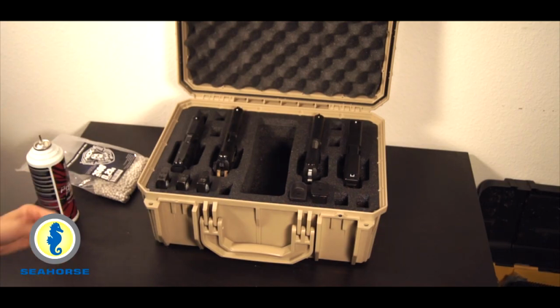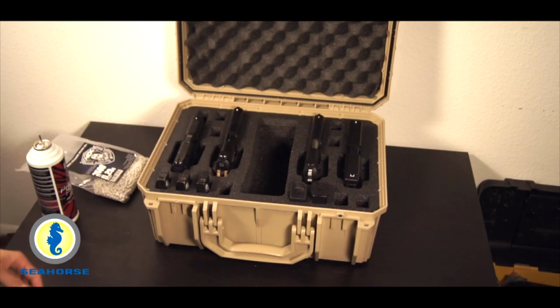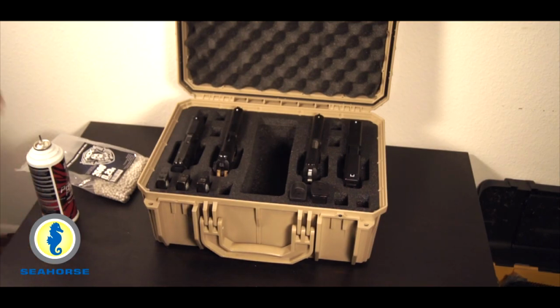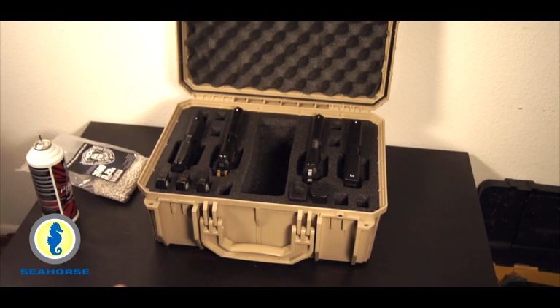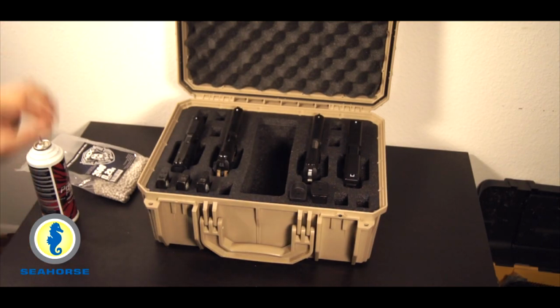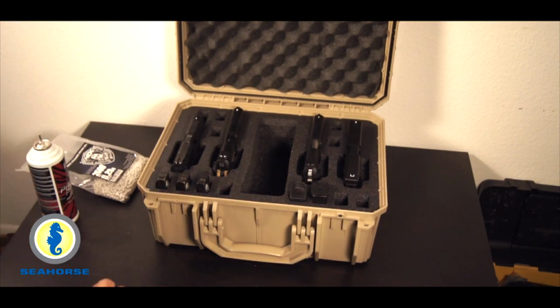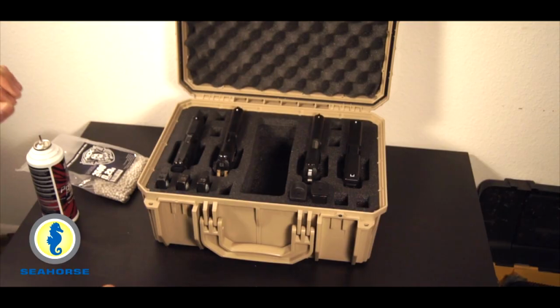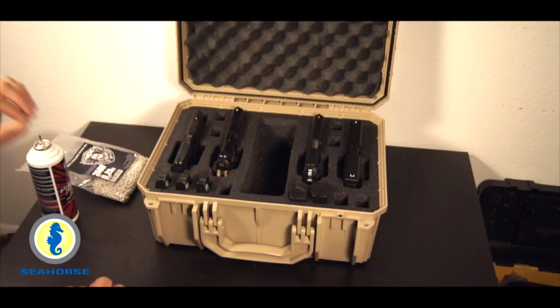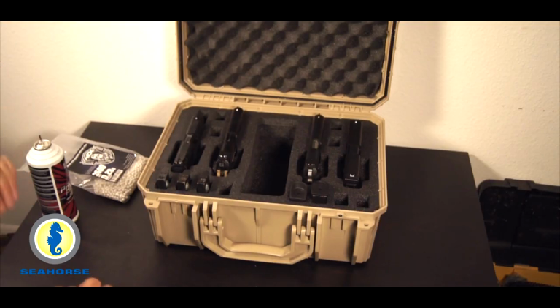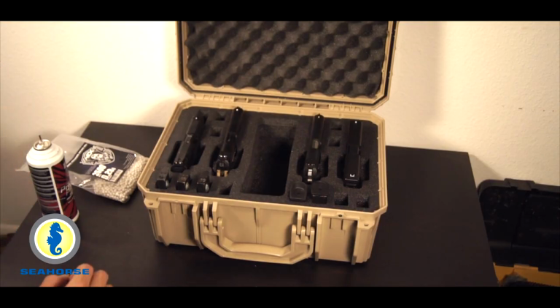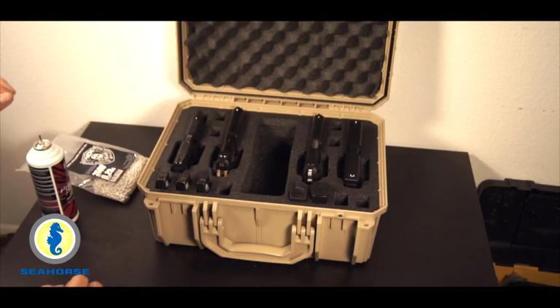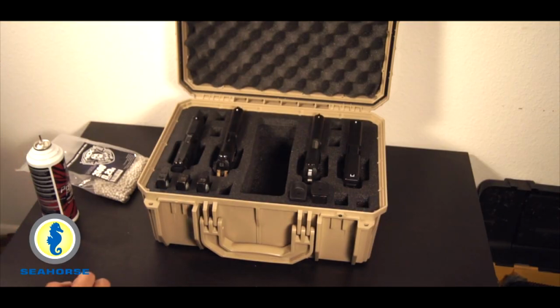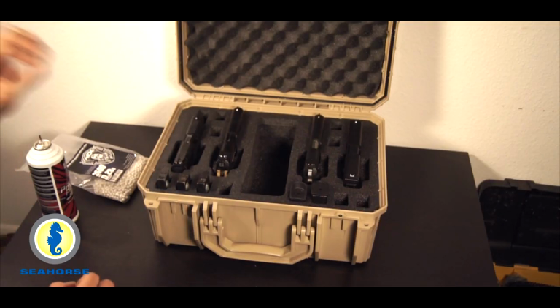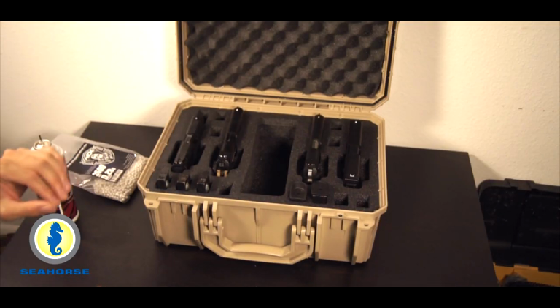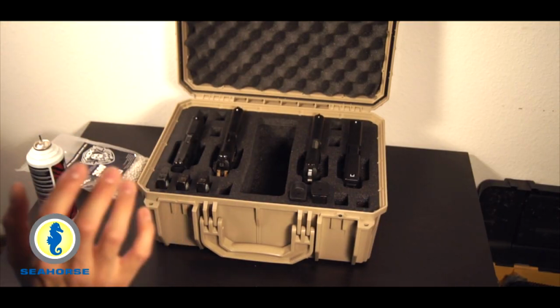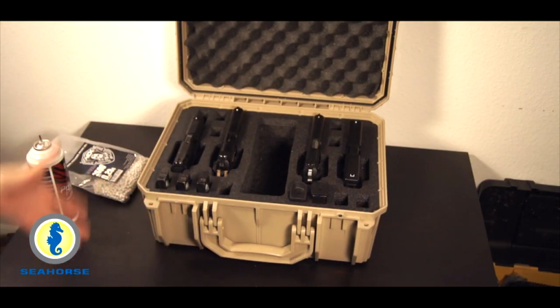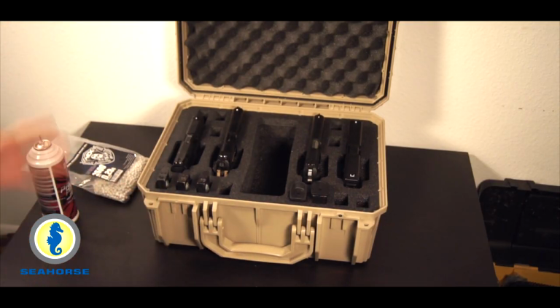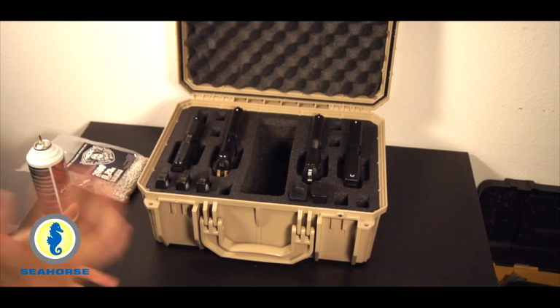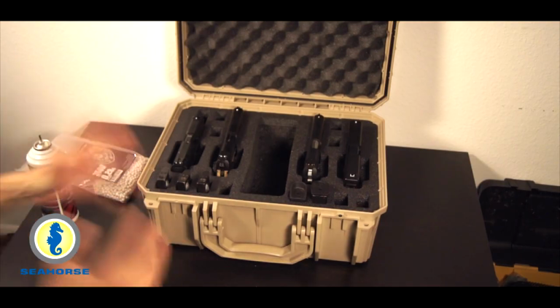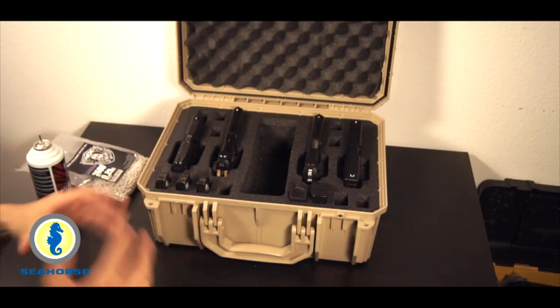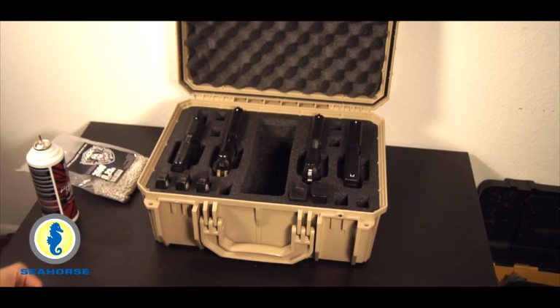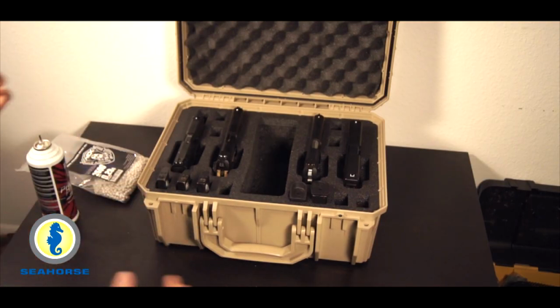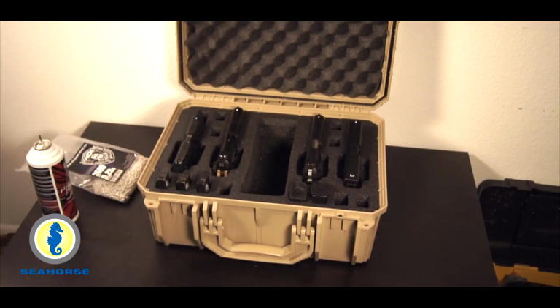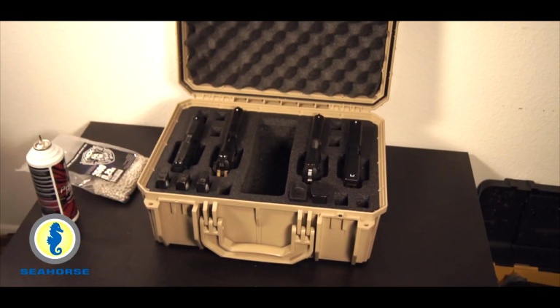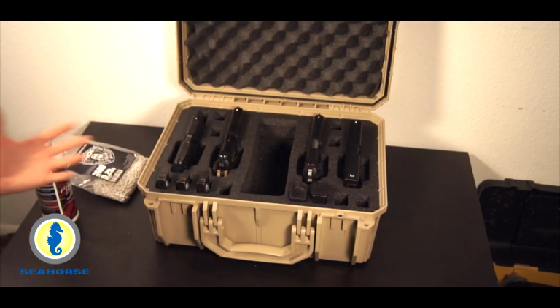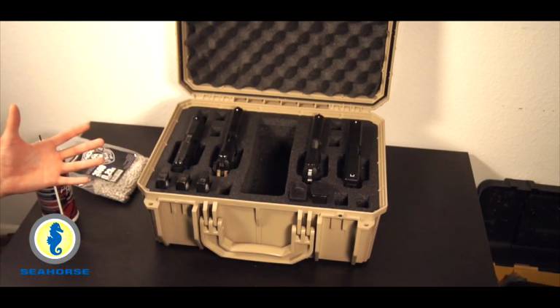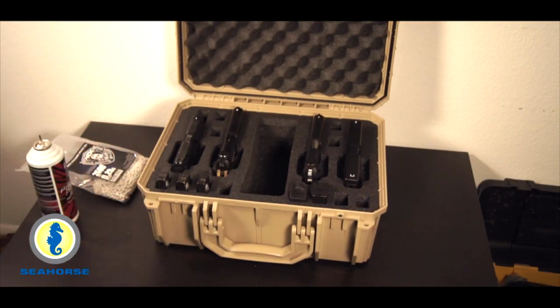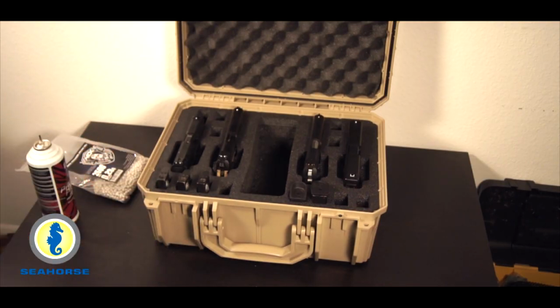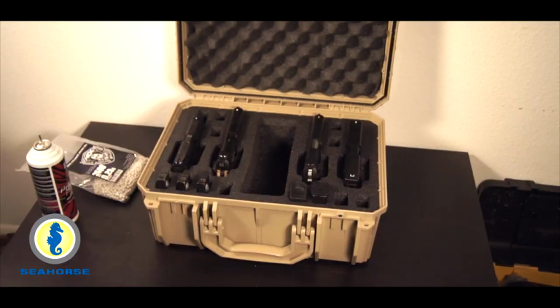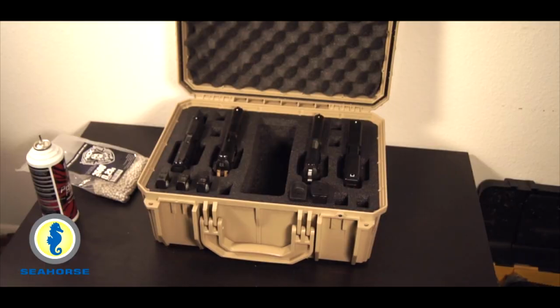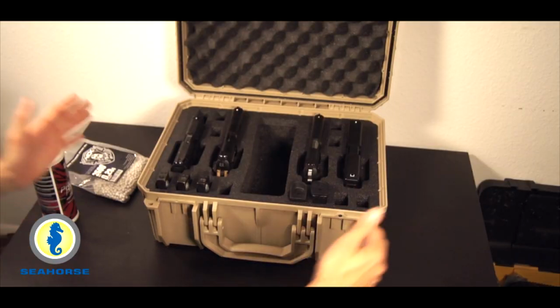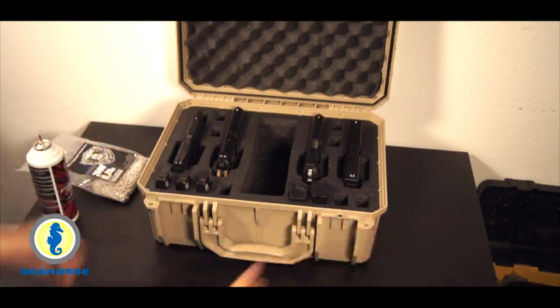It's the Seahorse SE630 Fox Papa 4 — it is a mouthful. I'm still trying to get a hang of the nomenclature, but it's not bad at all. Really nice, high quality, and it's a good size too.